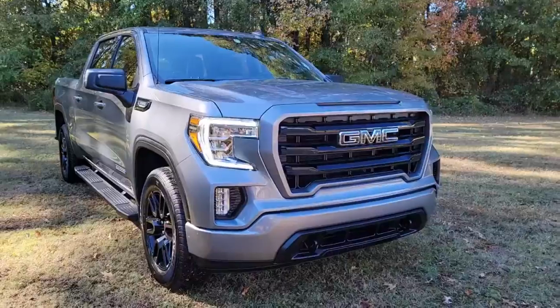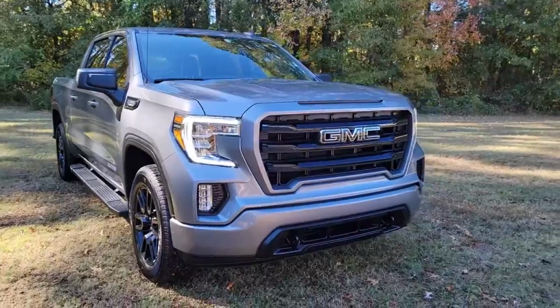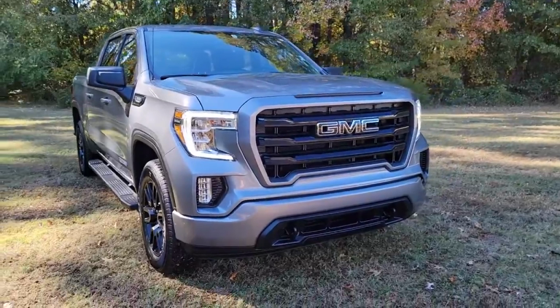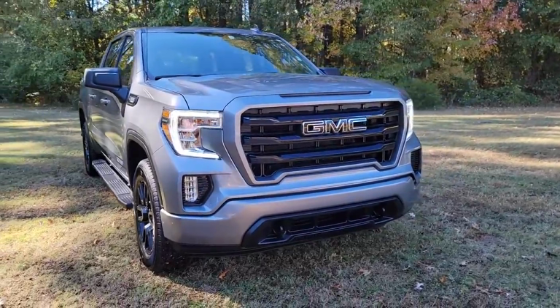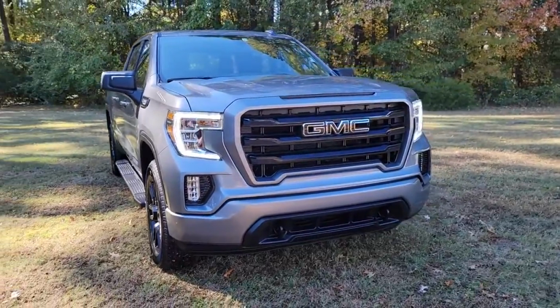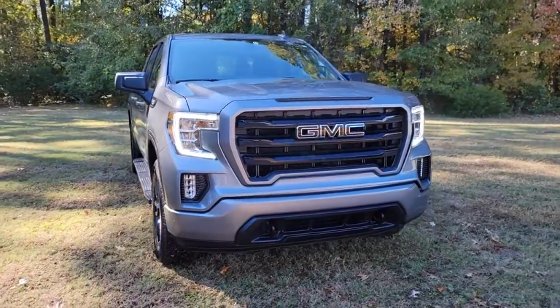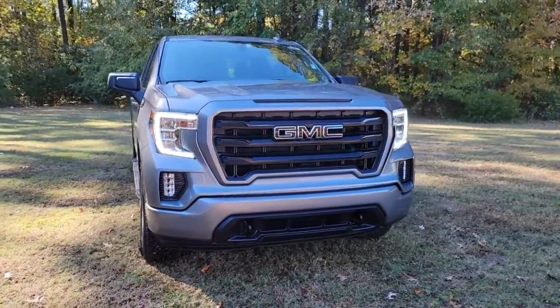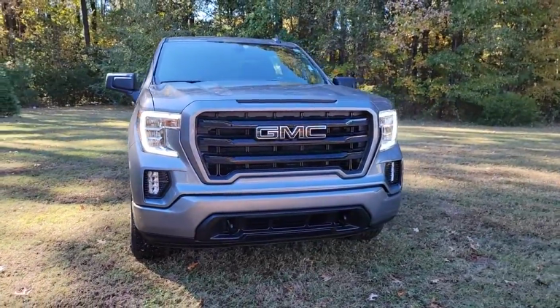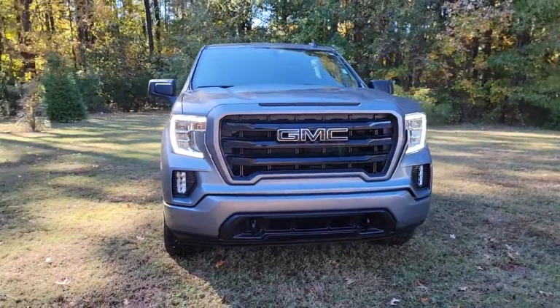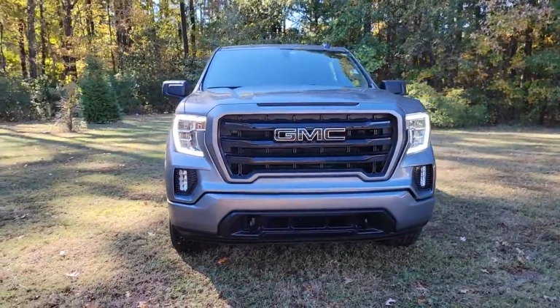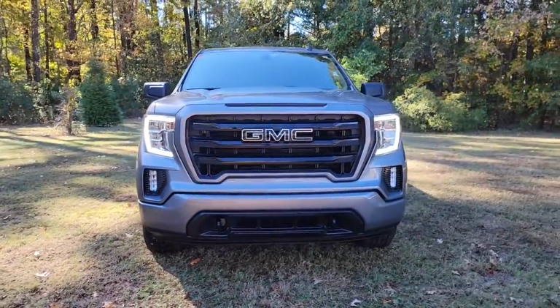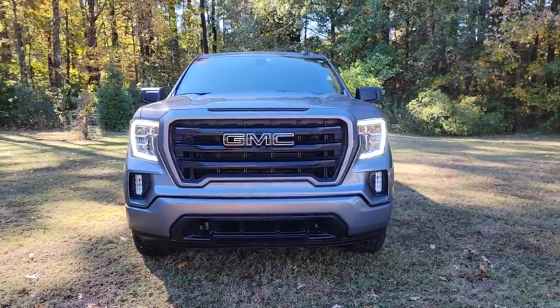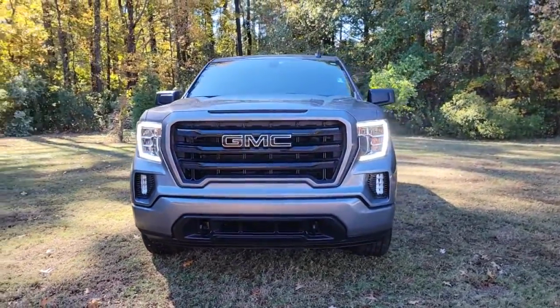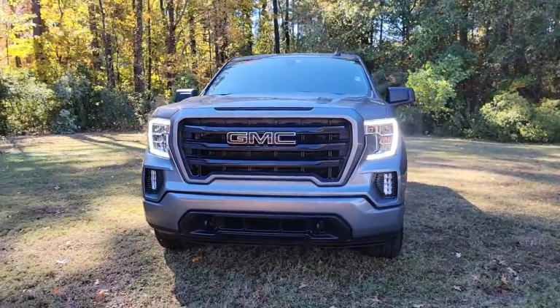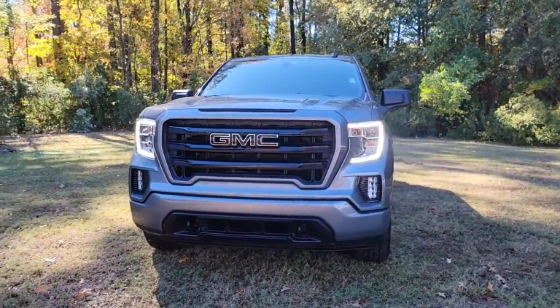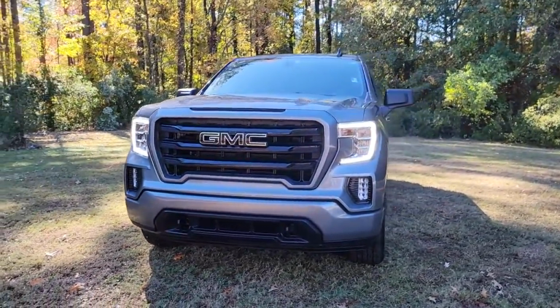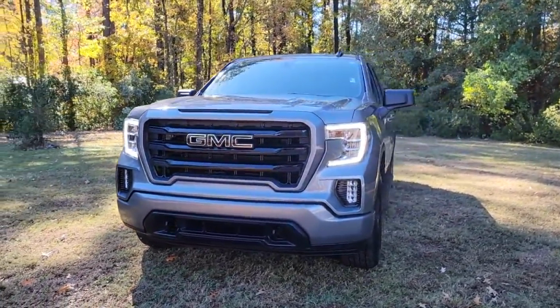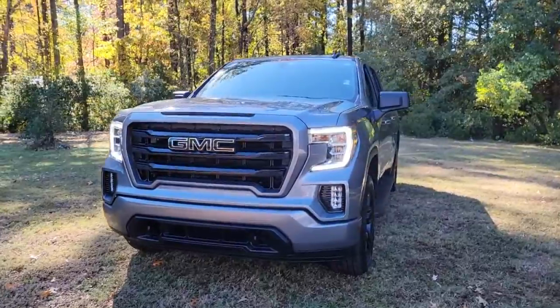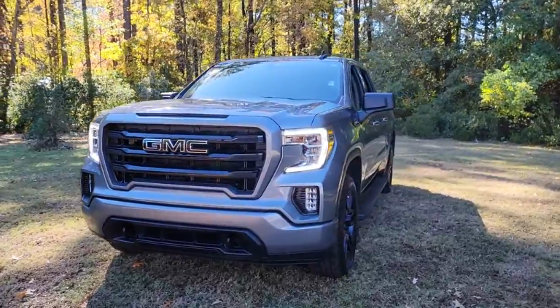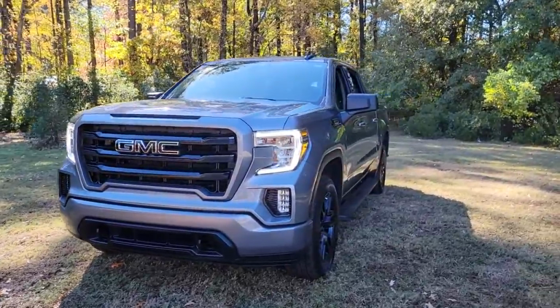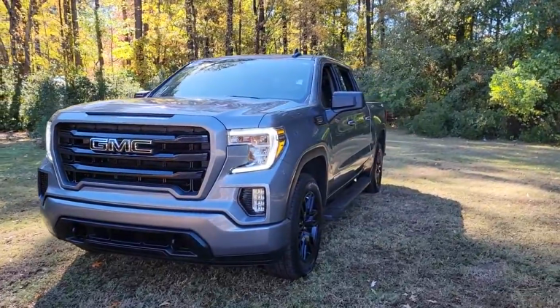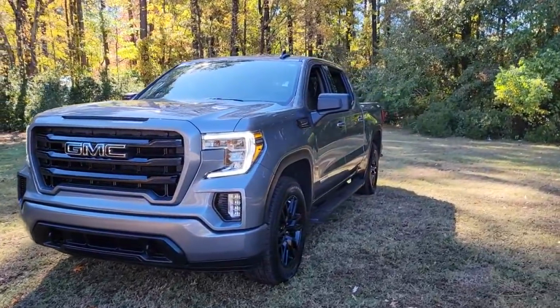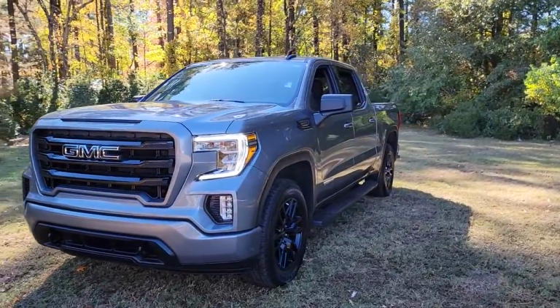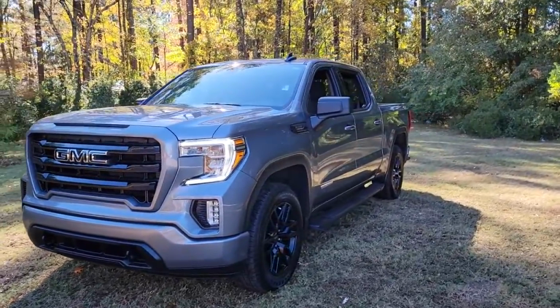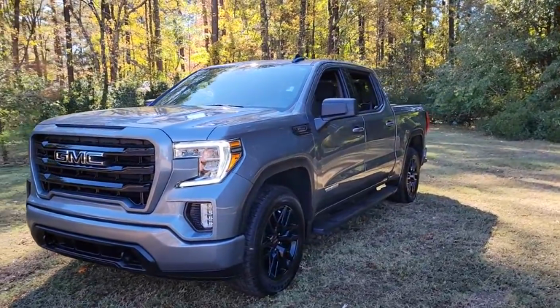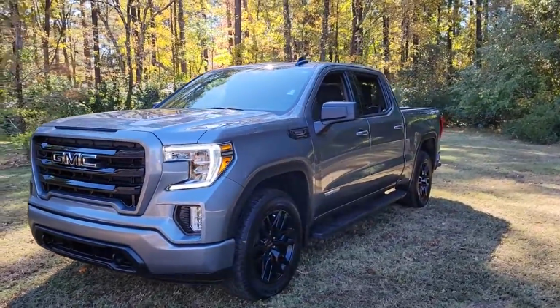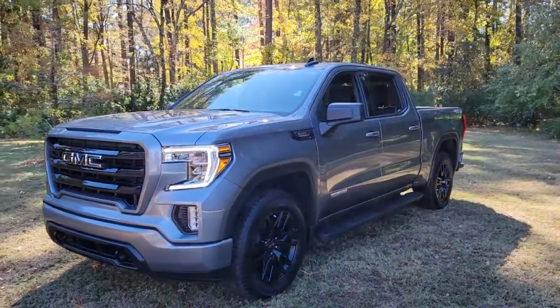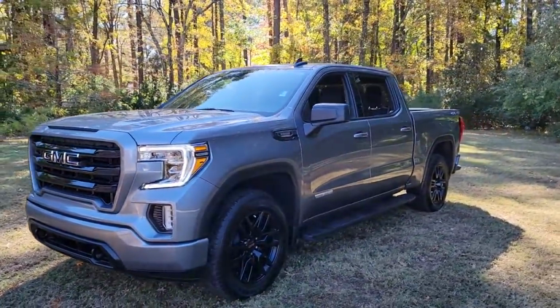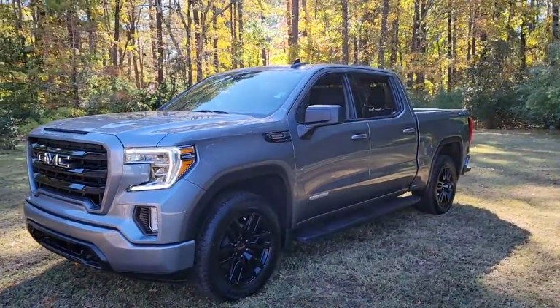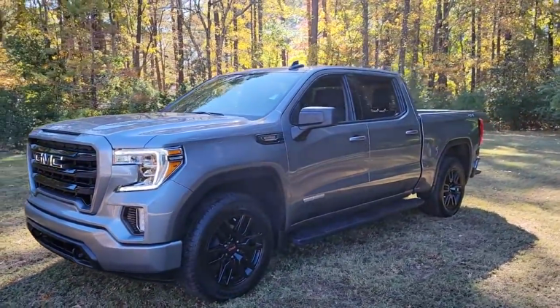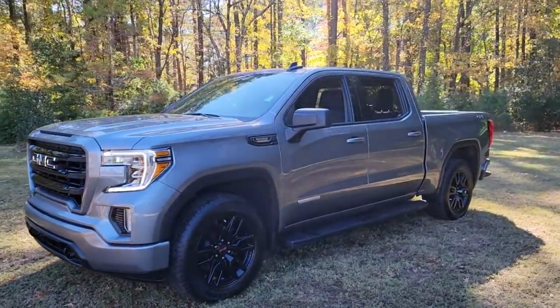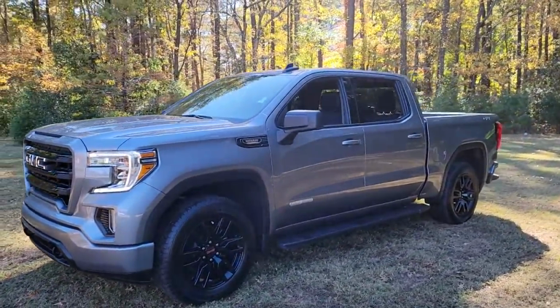Get a feel for the 2021 GMC Sierra. This vehicle is an outstanding buy with fewer than 25,000 miles on the odometer.